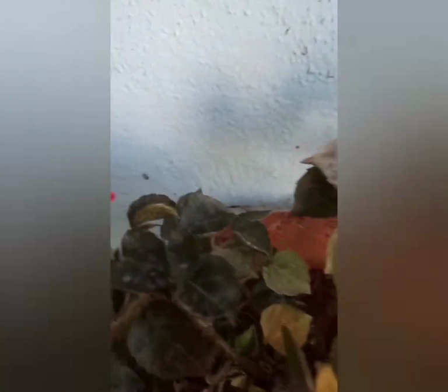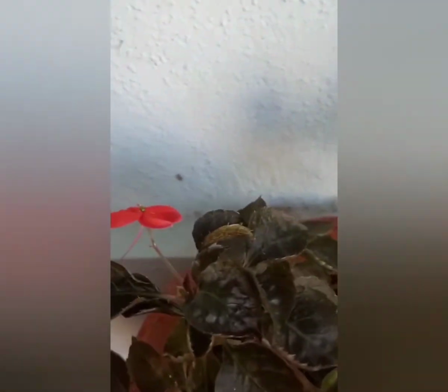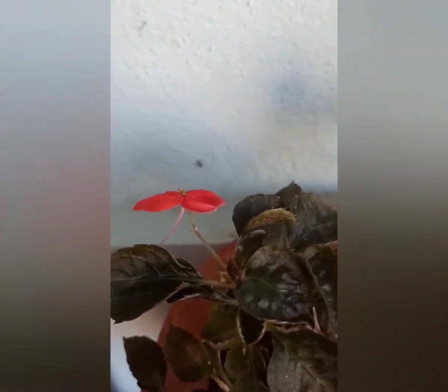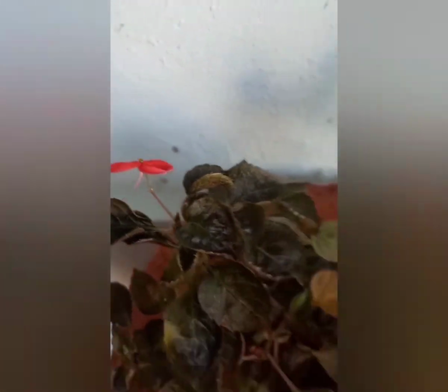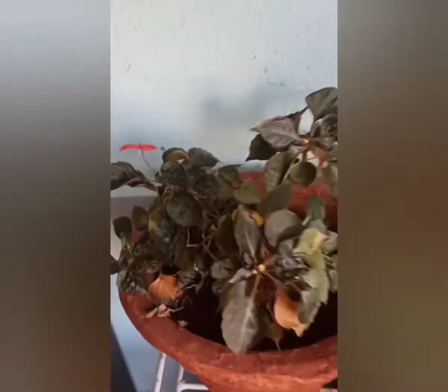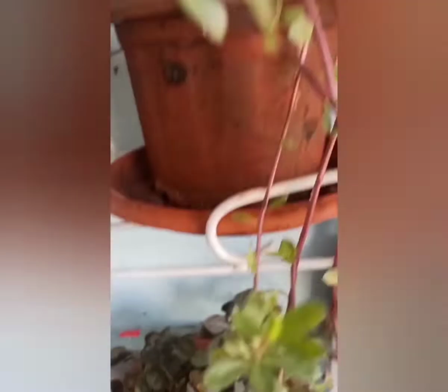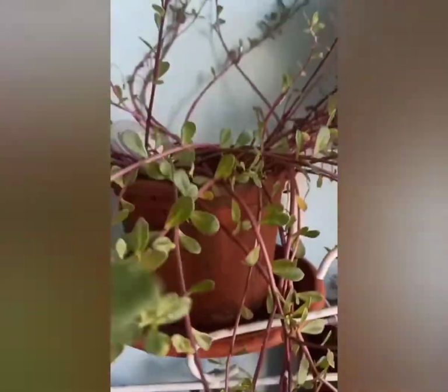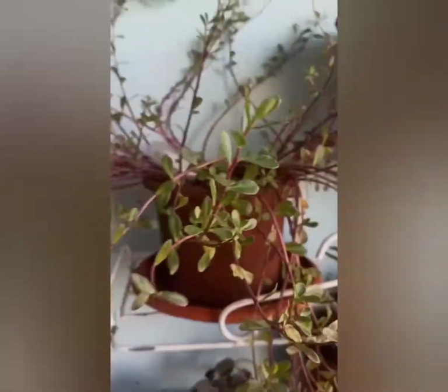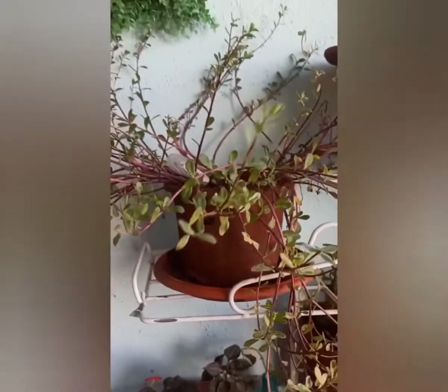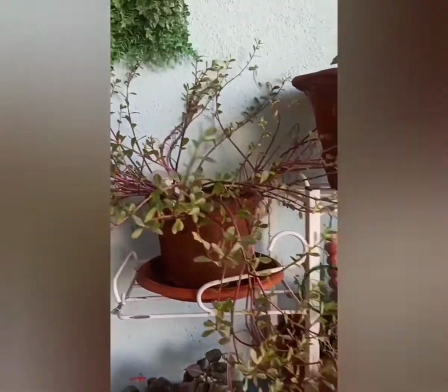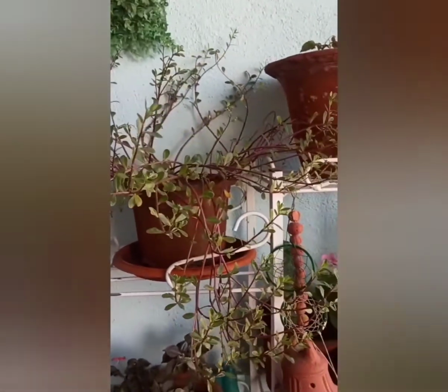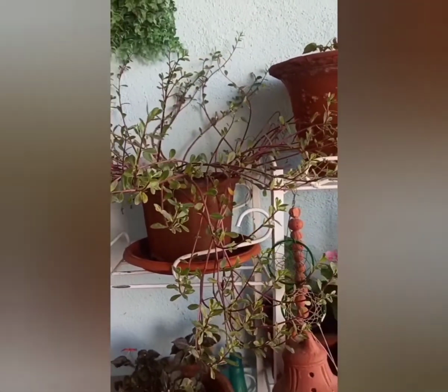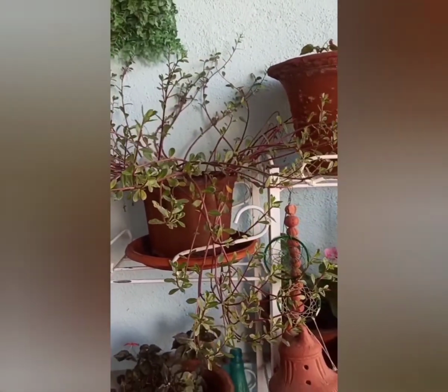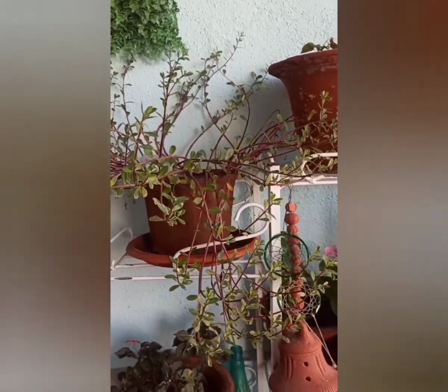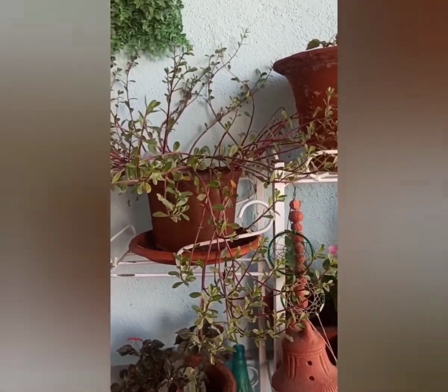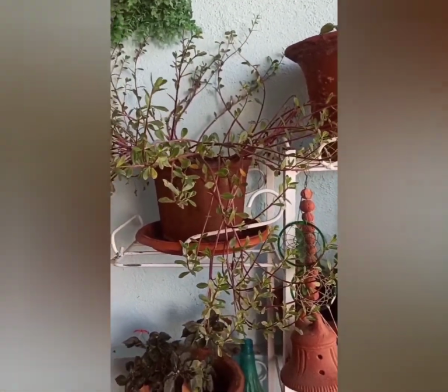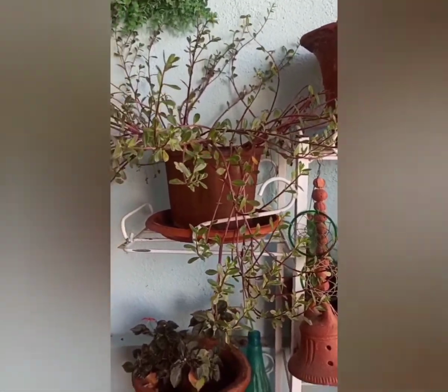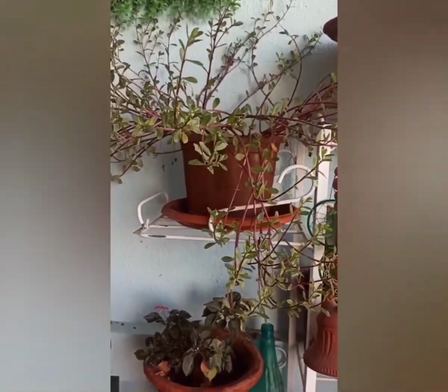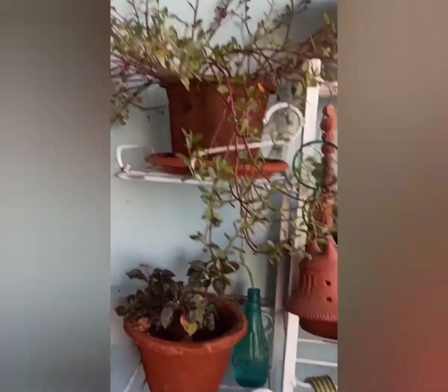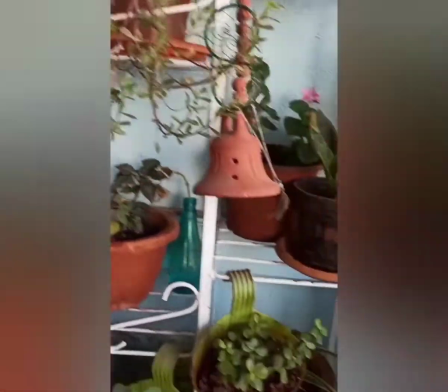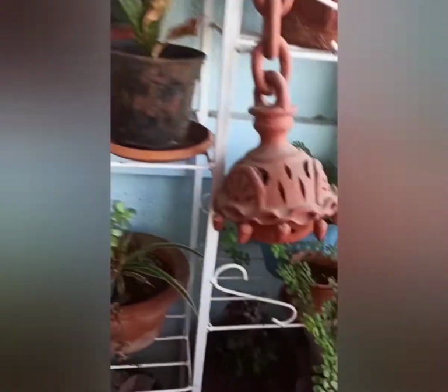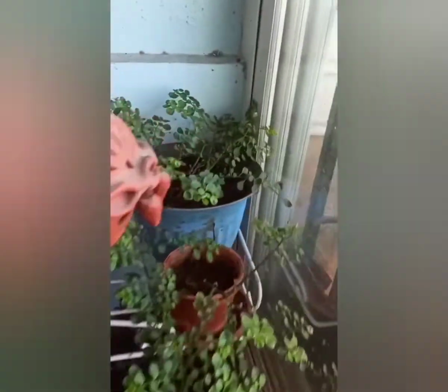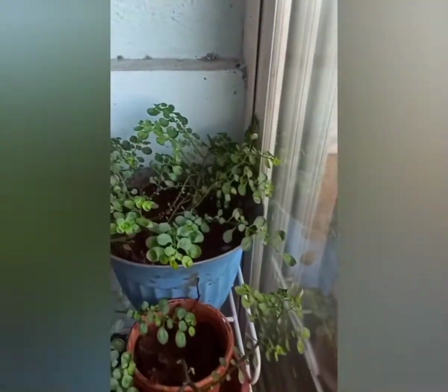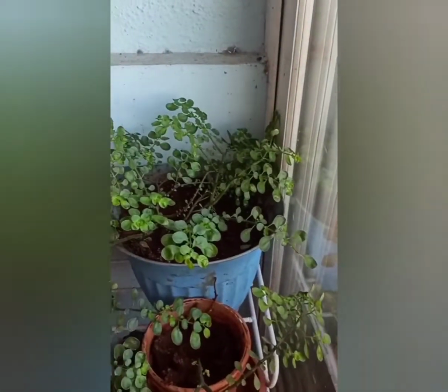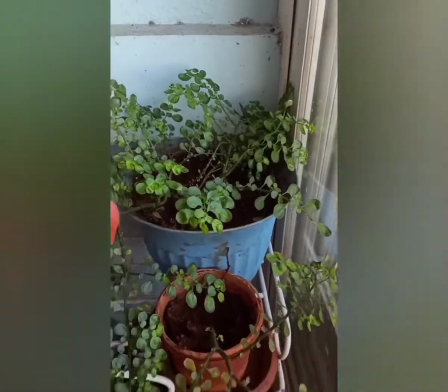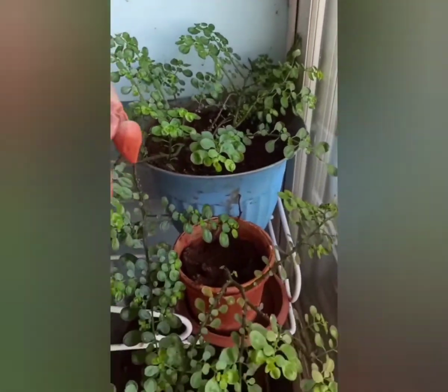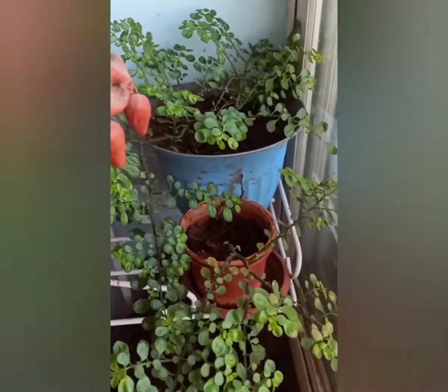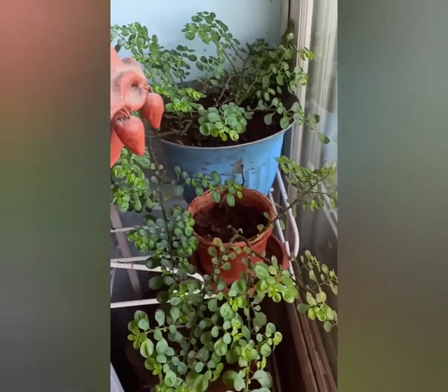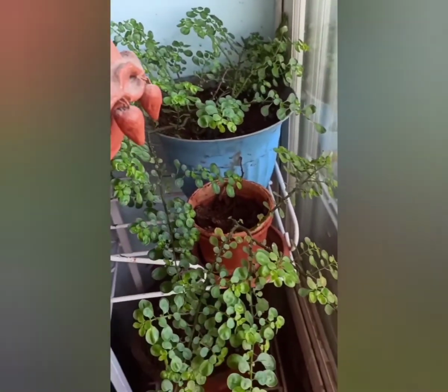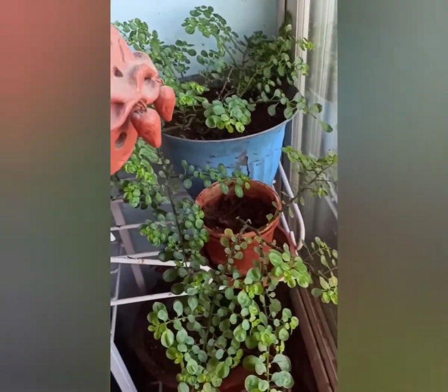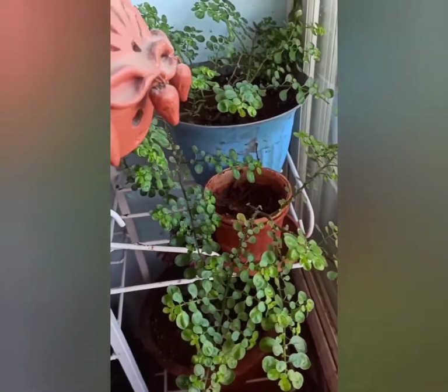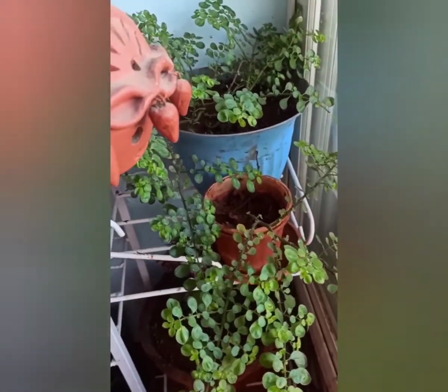You can keep many plants in your balcony. You are living in the city, and you can keep the pots like this — plants with small leaves.